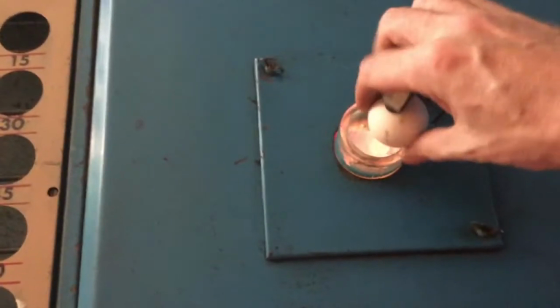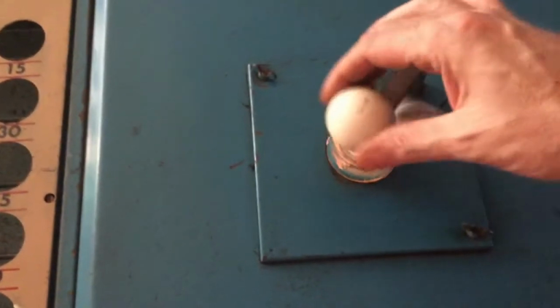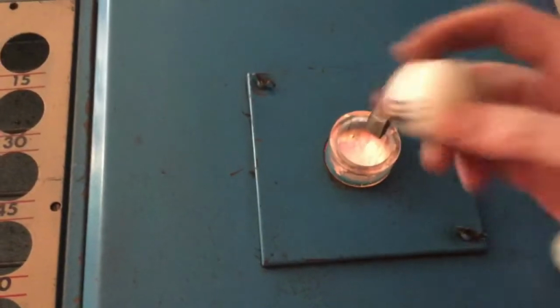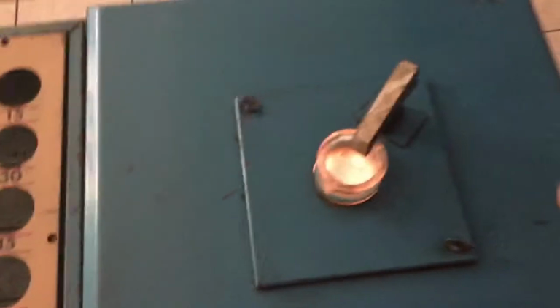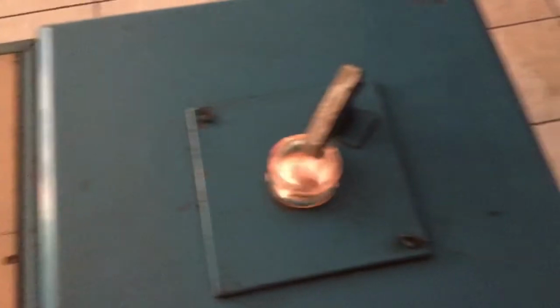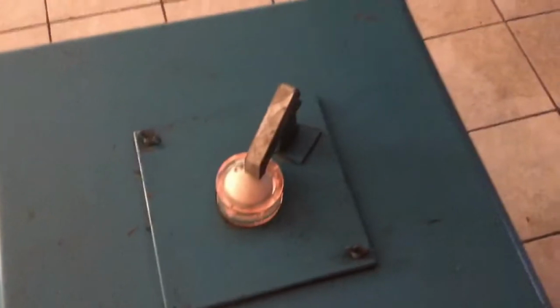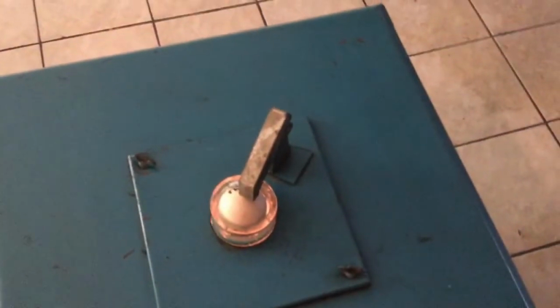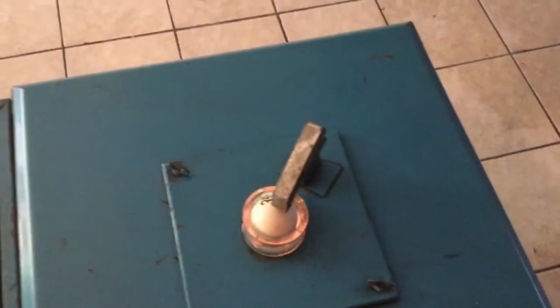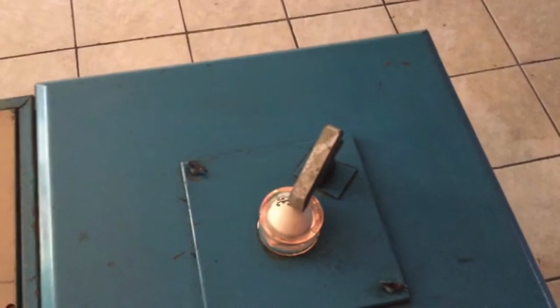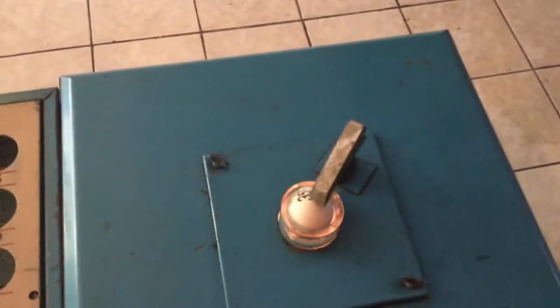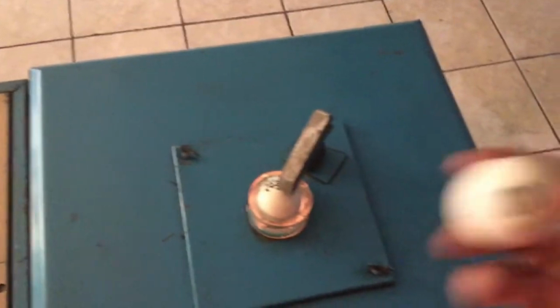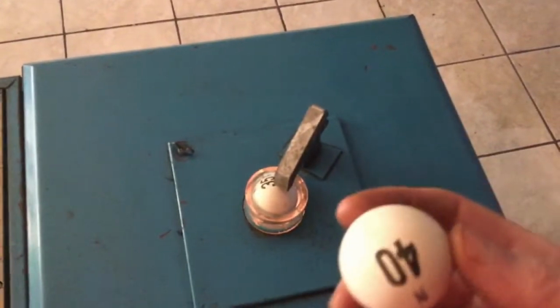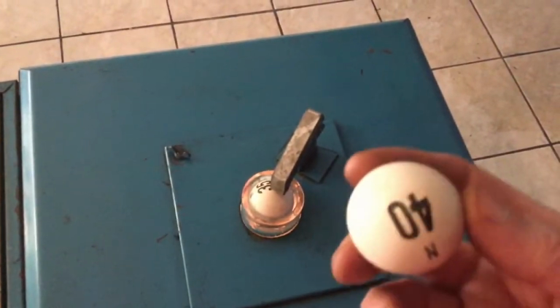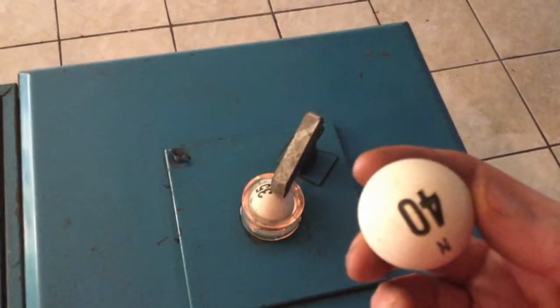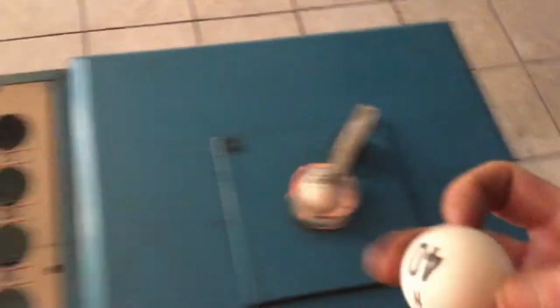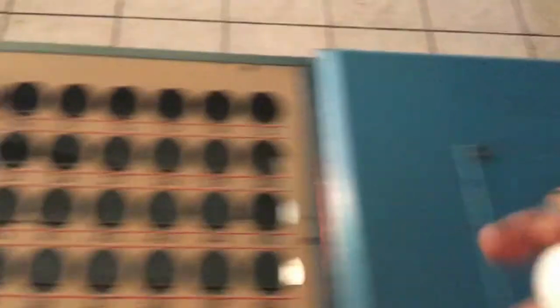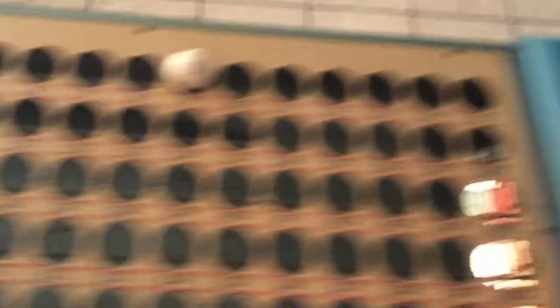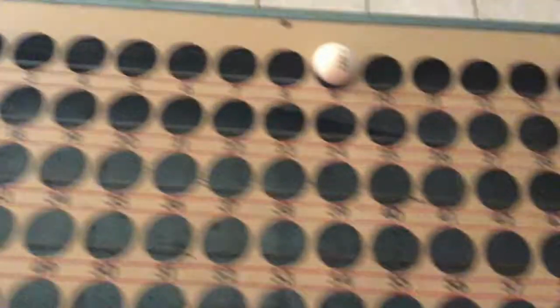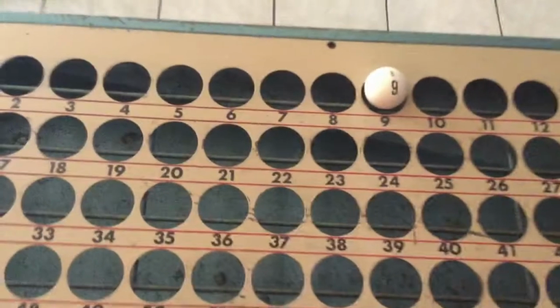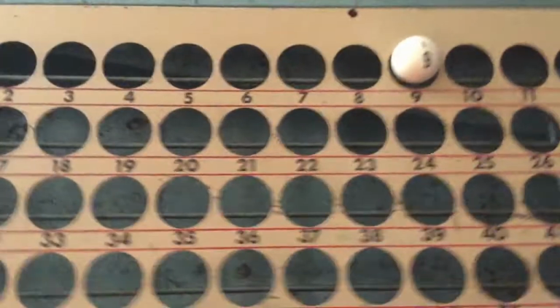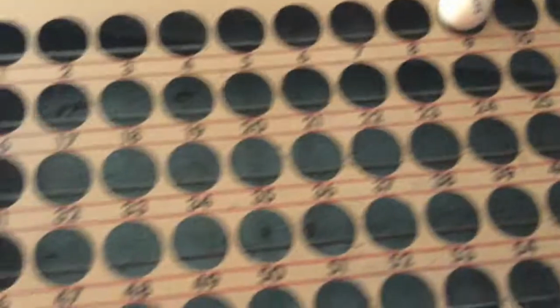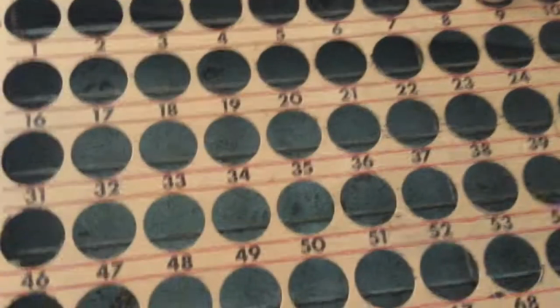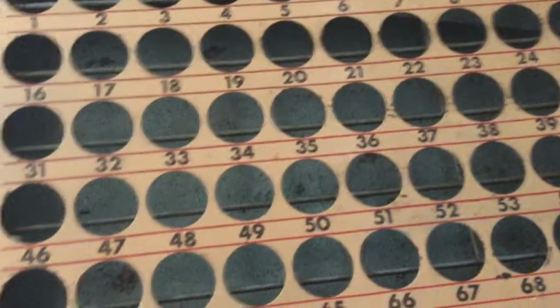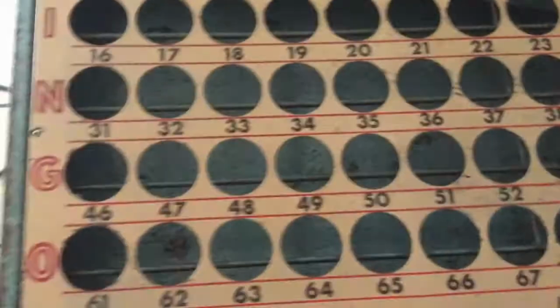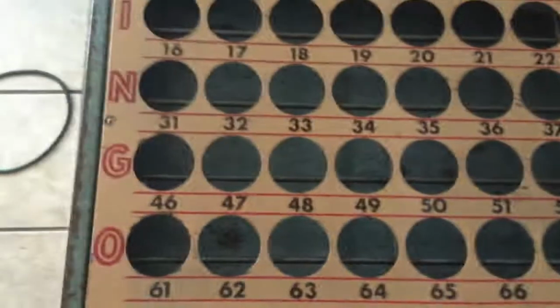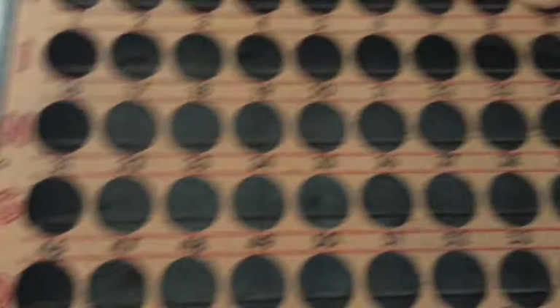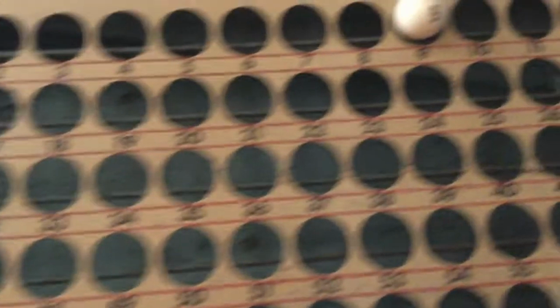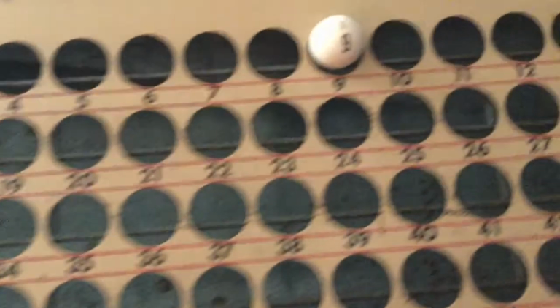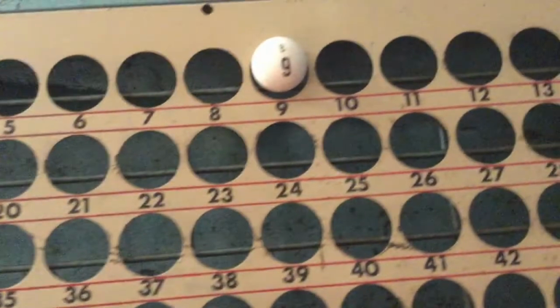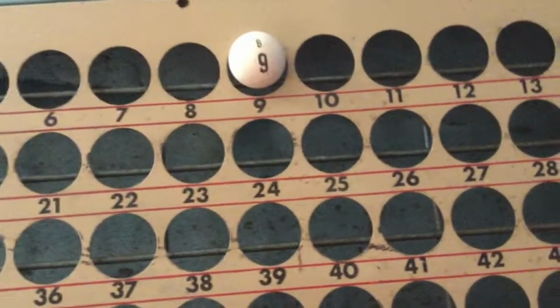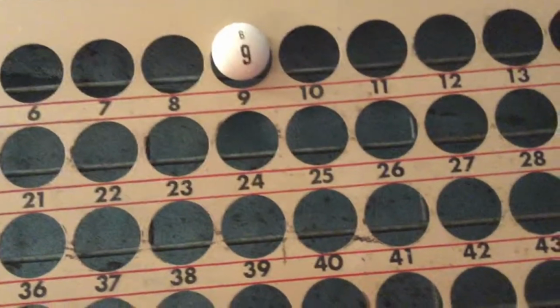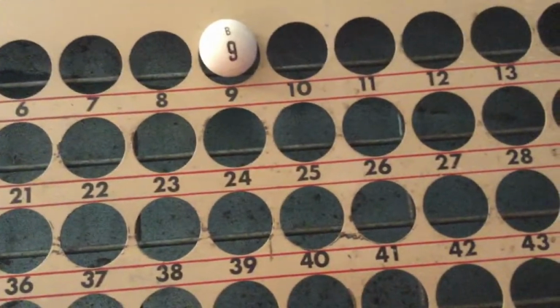Great for fundraisers or just to use in your house for a get-together. Now remember, bingo is still considered gambling in some states, so please use the machine lawfully.